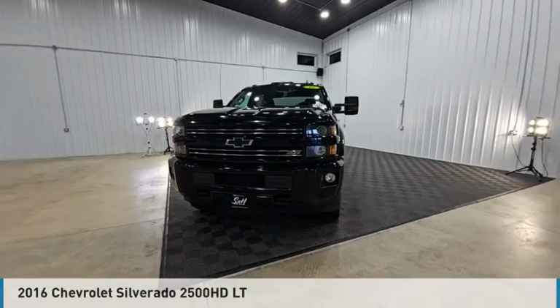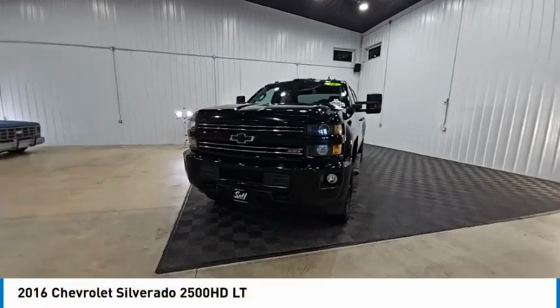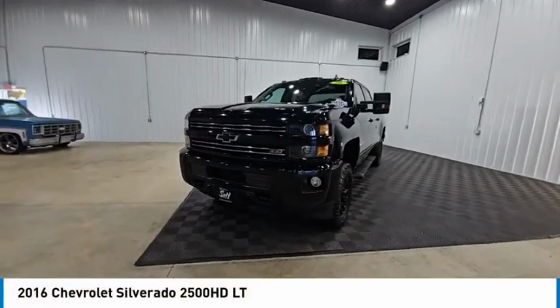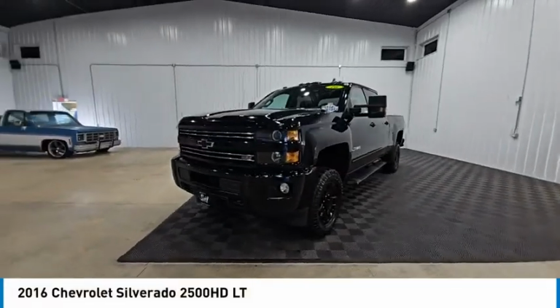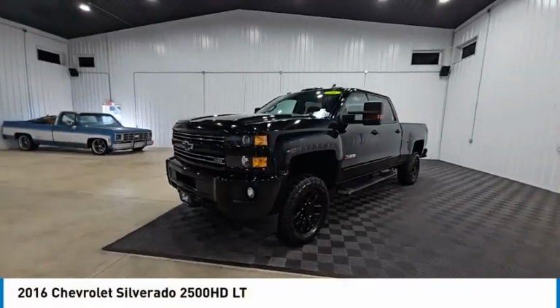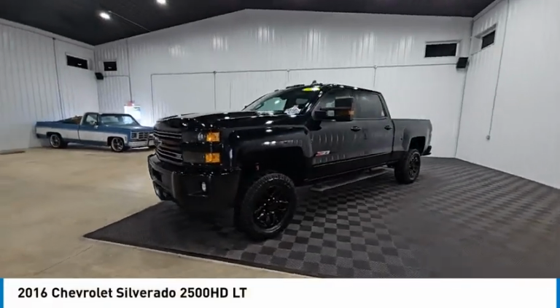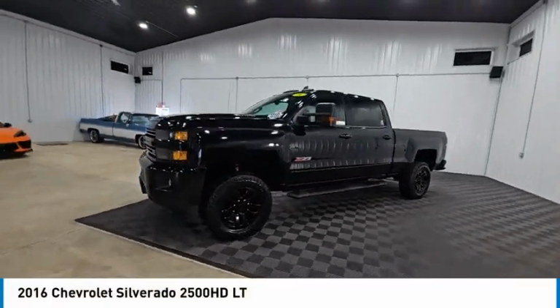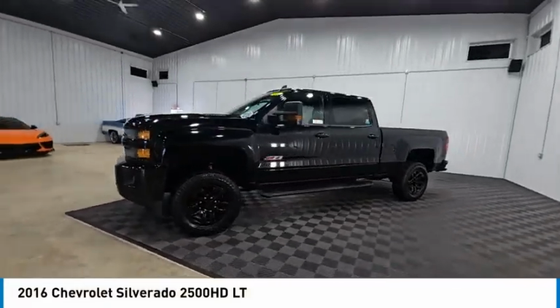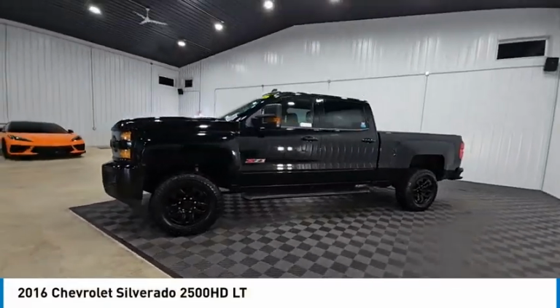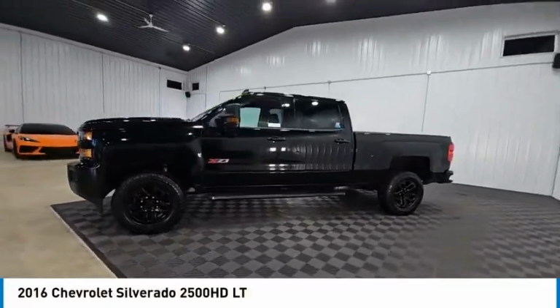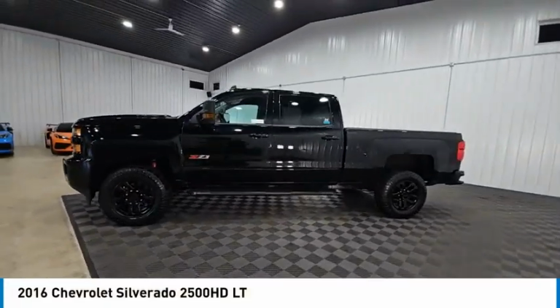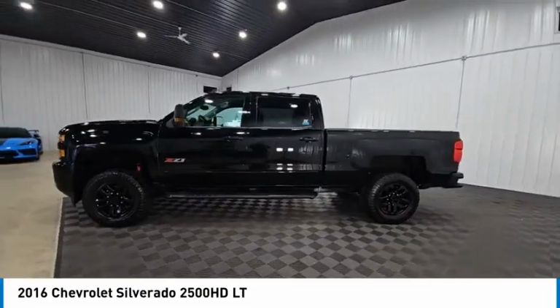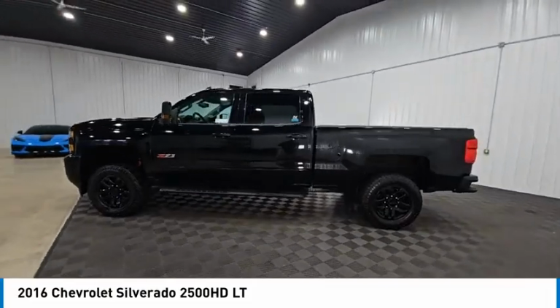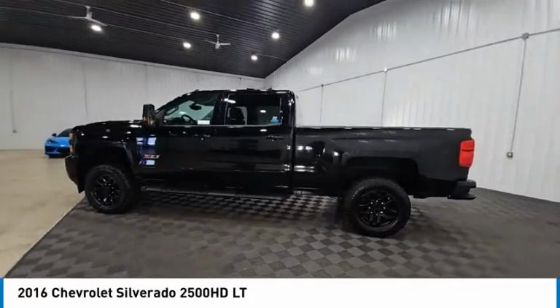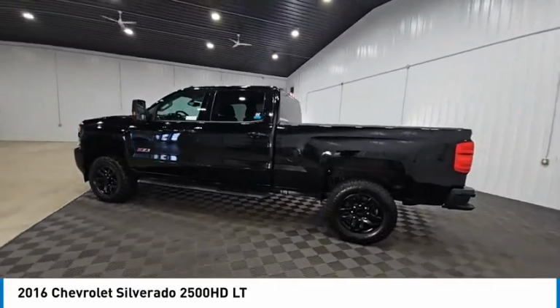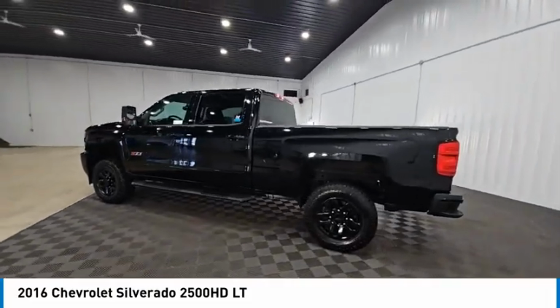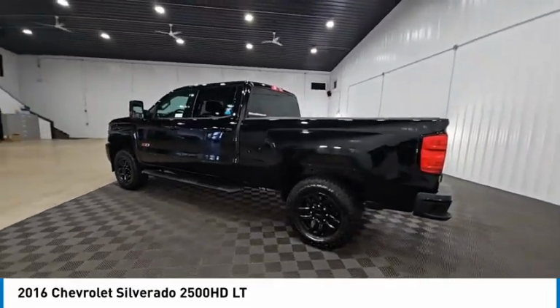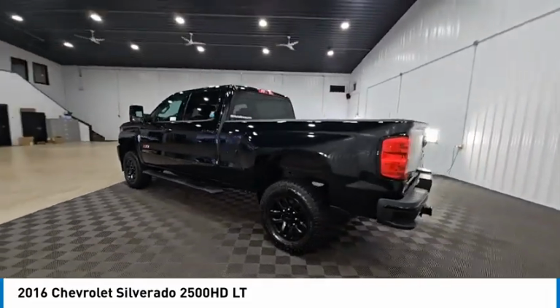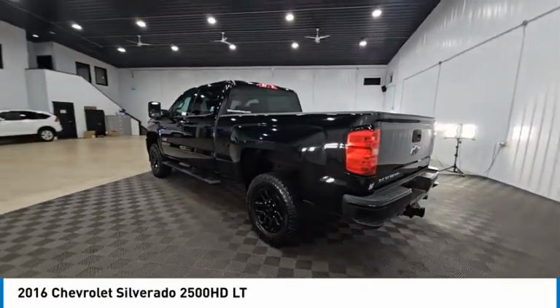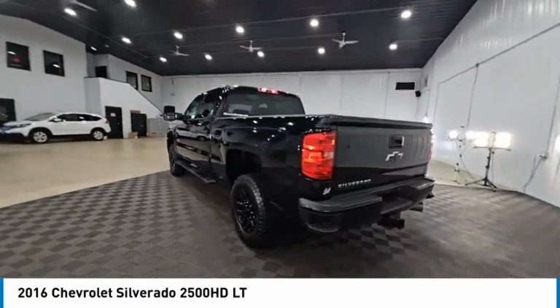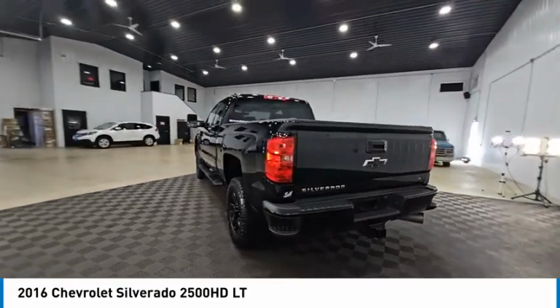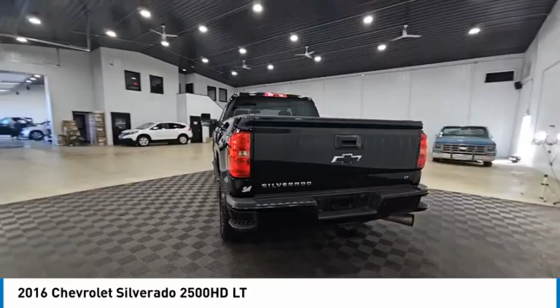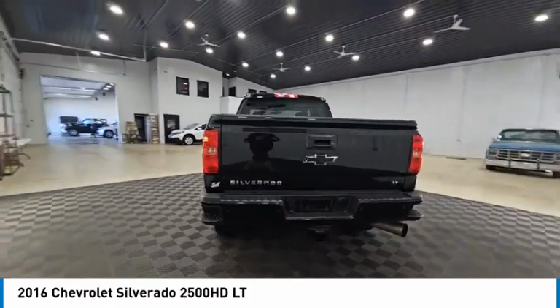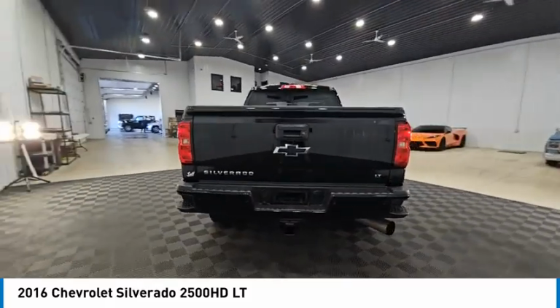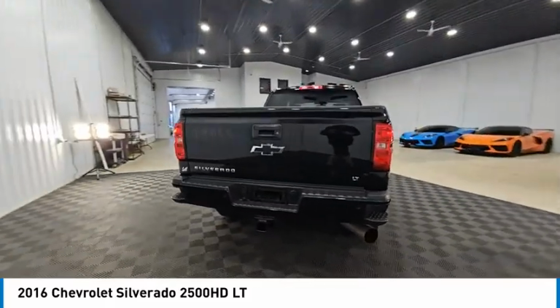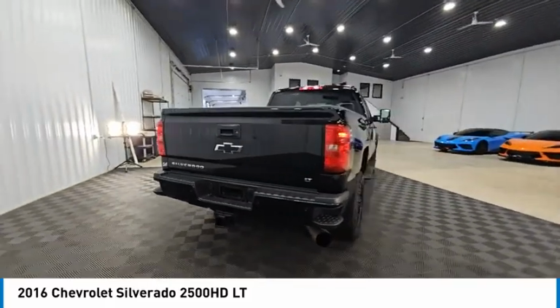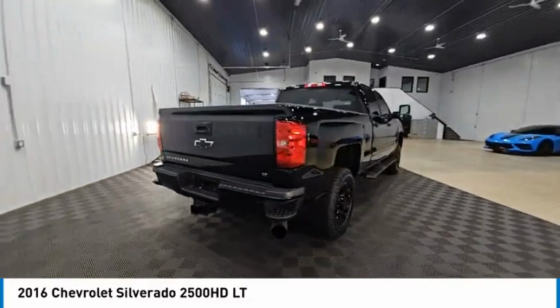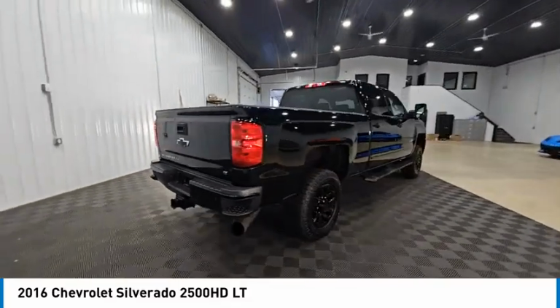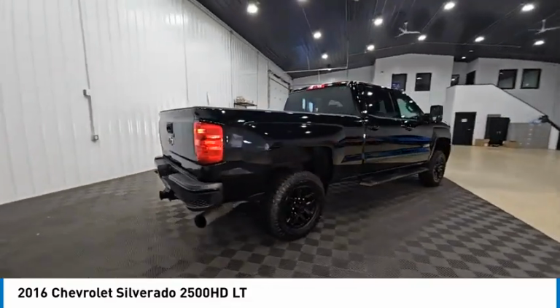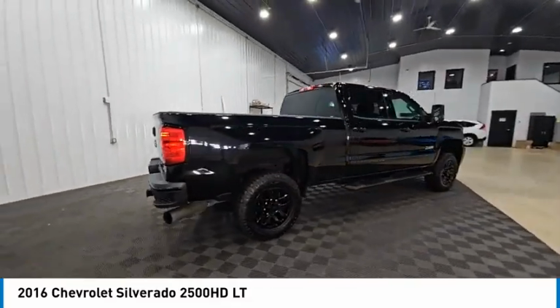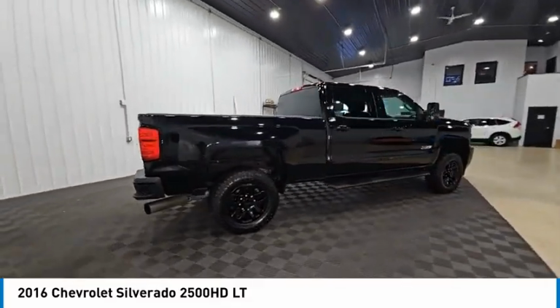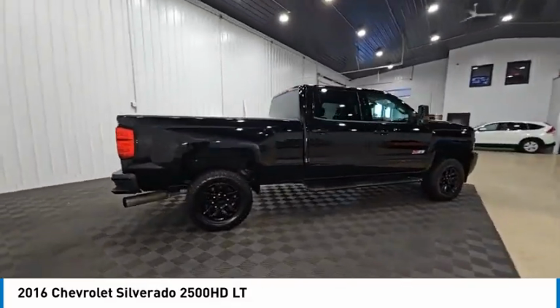Come test drive the 2016 Silverado 2500 HD. This pickup truck pulls unlike any other and is priced below $40,000. This vehicle has less than 125,000 miles.